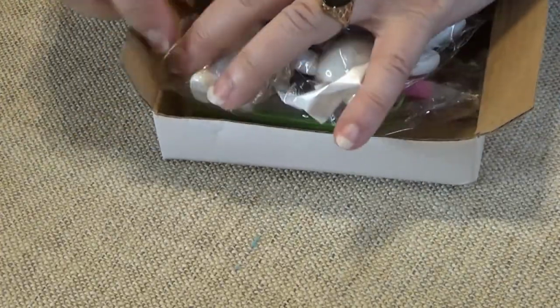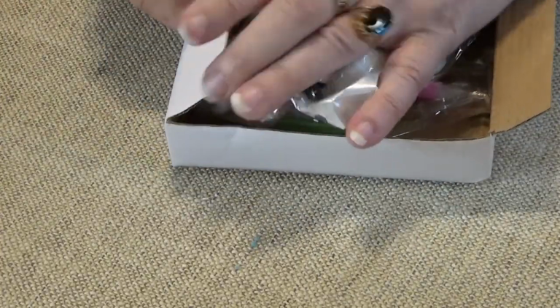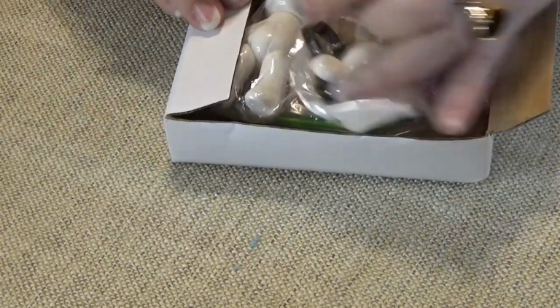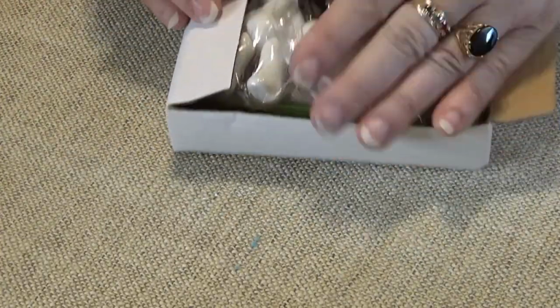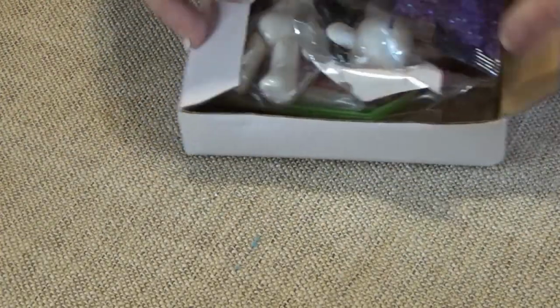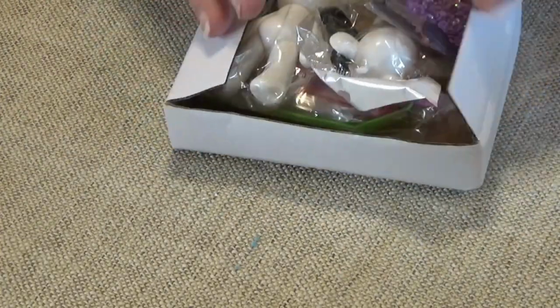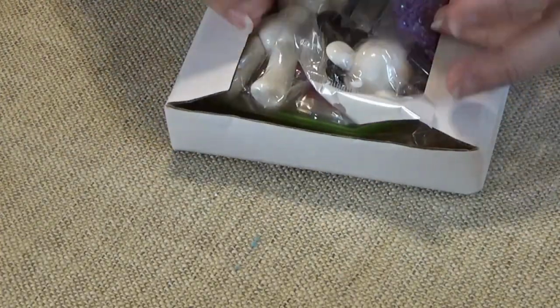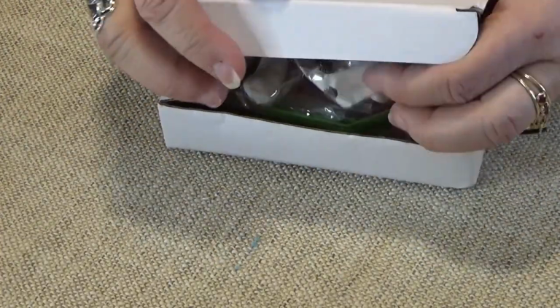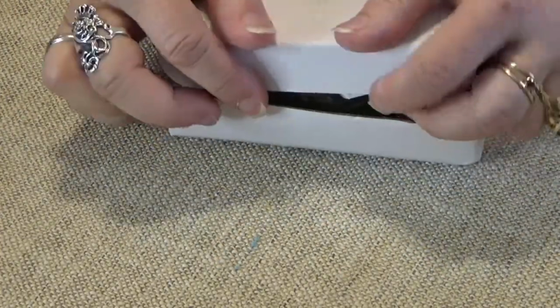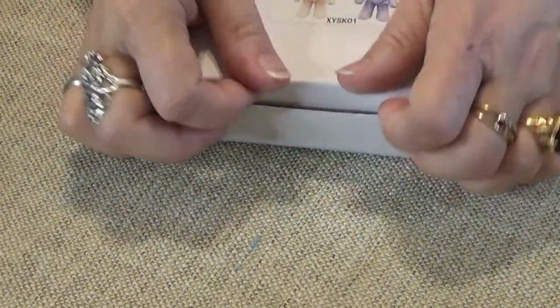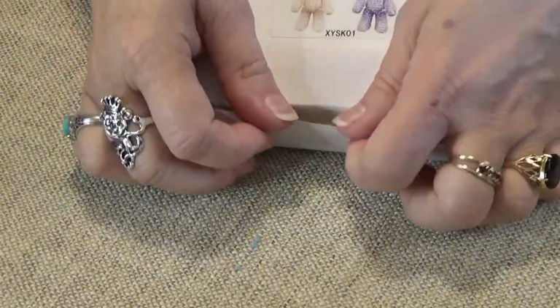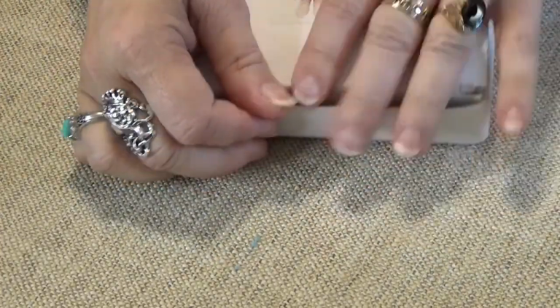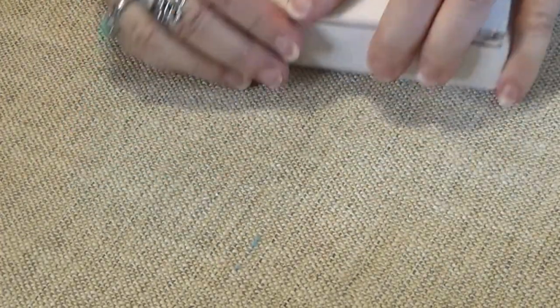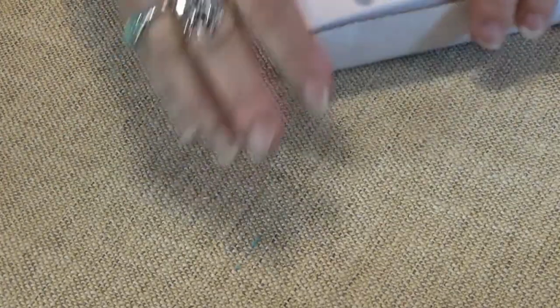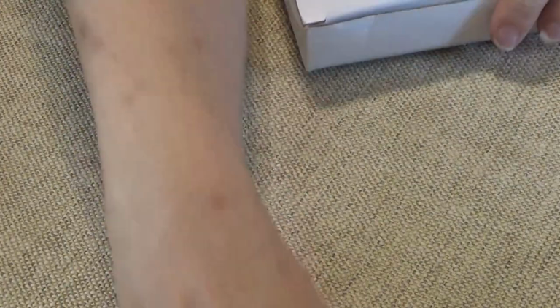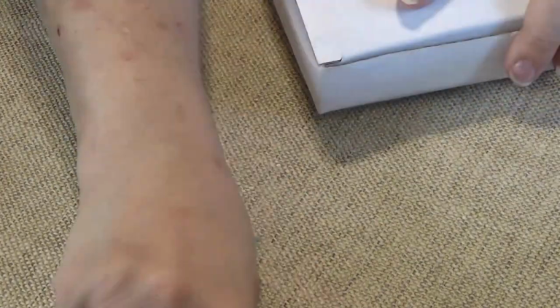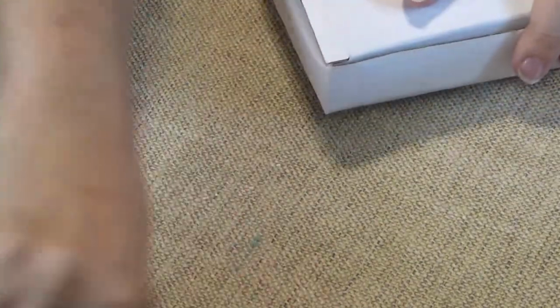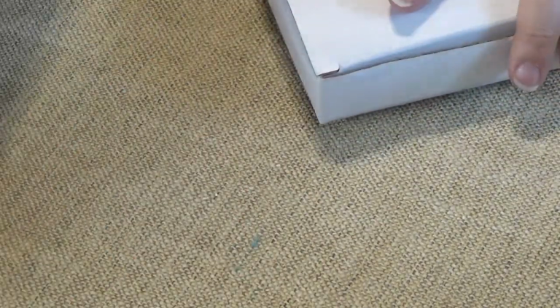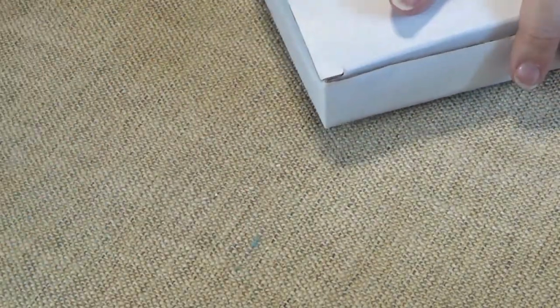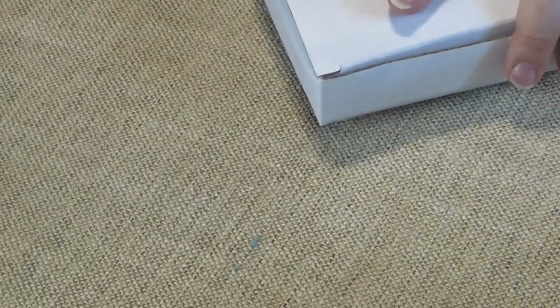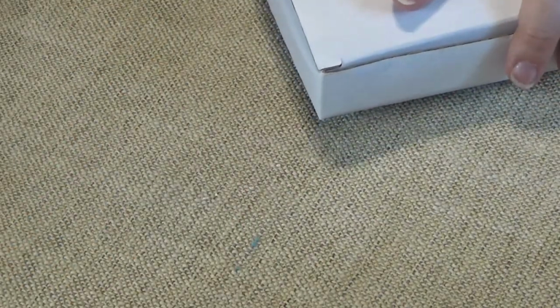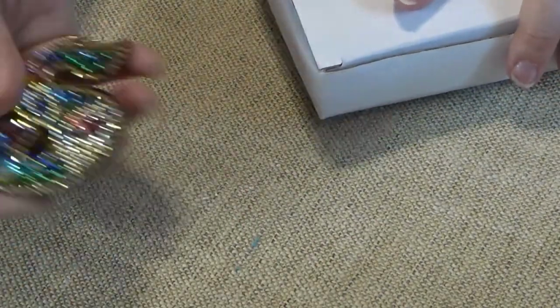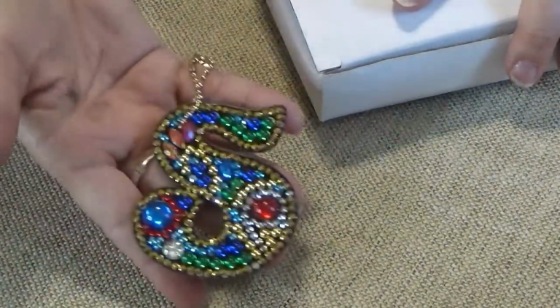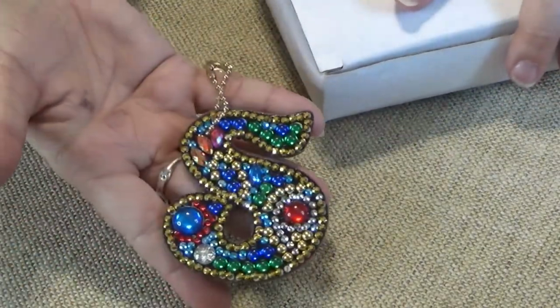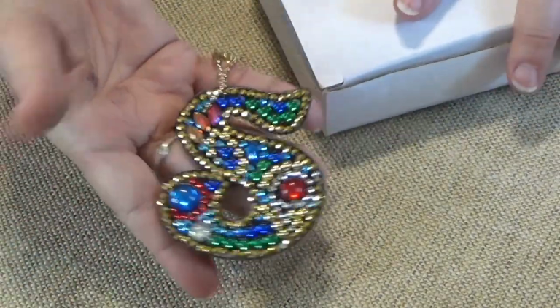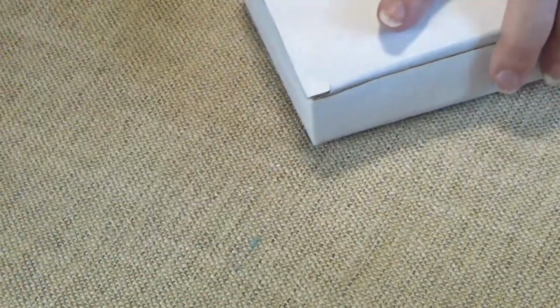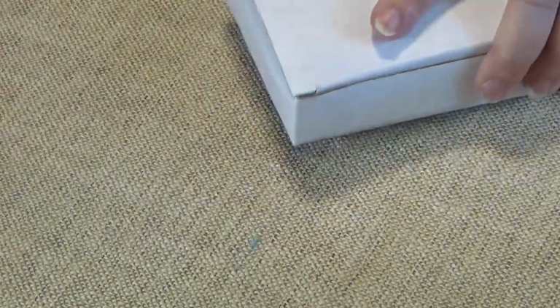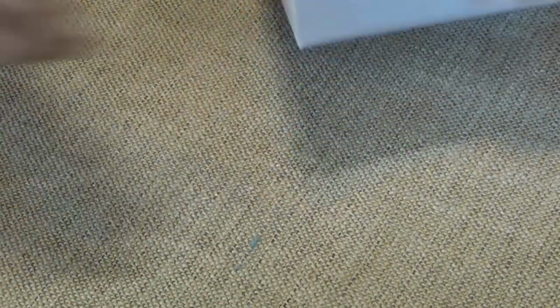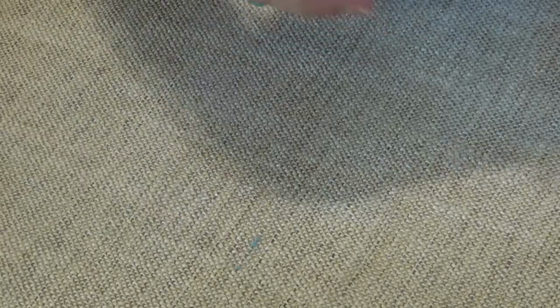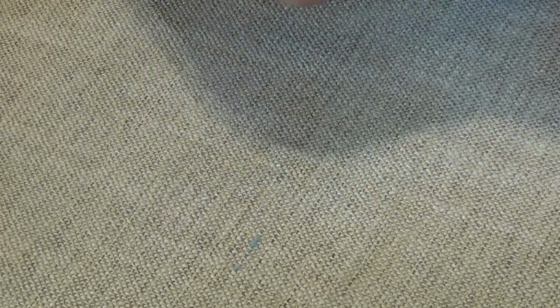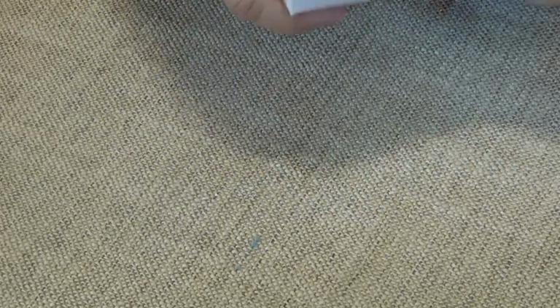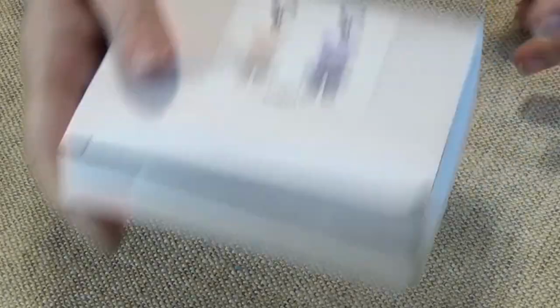I'm going to try to sell them at the flea market too. Keychains, by the way, are my best seller. All the different kinds of keychains that you do are my best seller at the flea market.